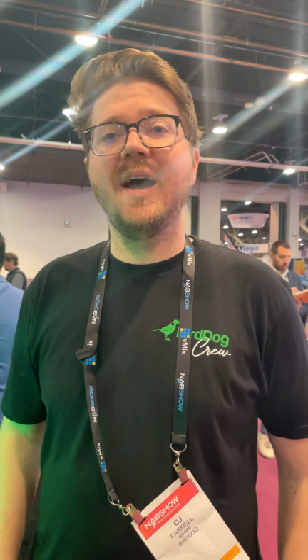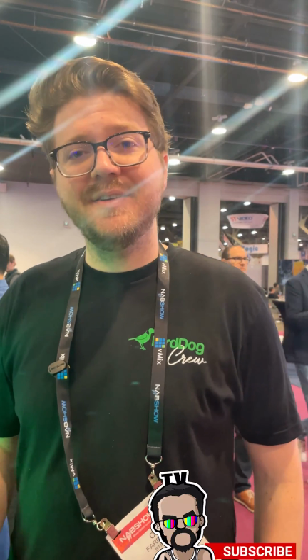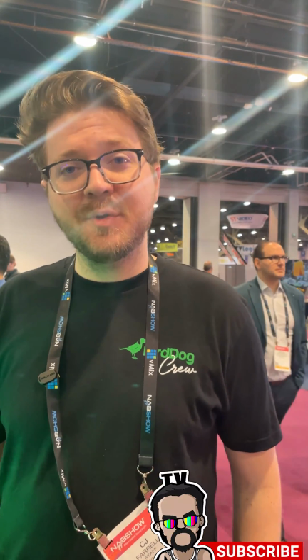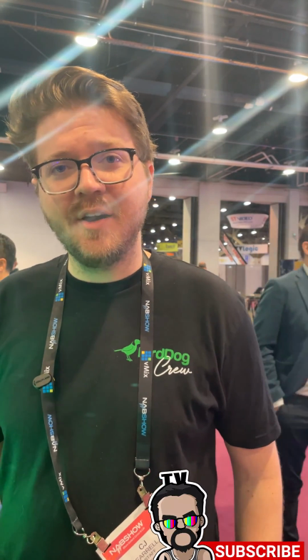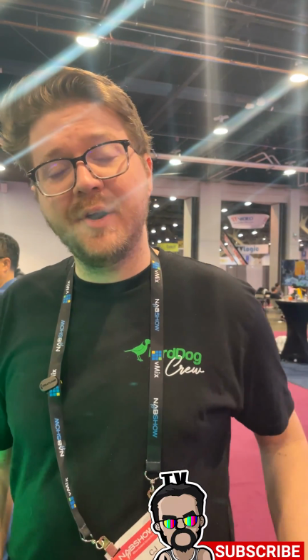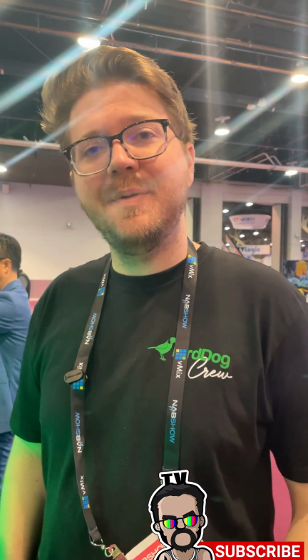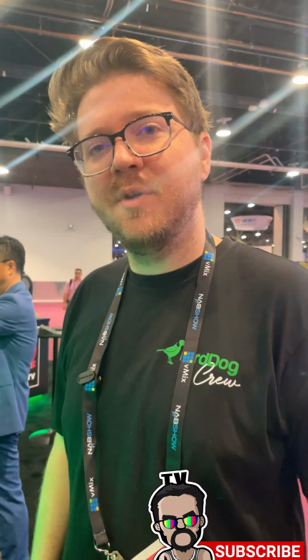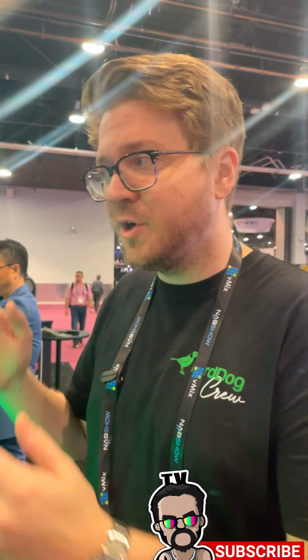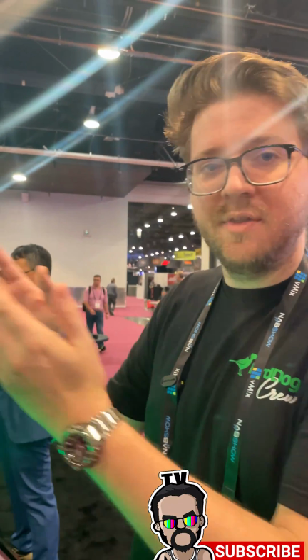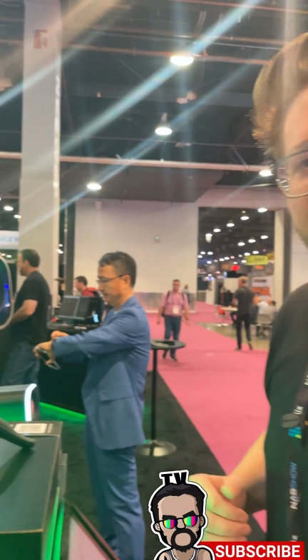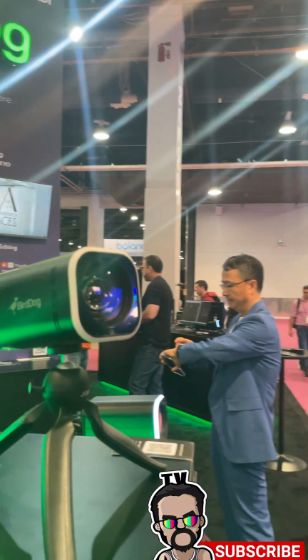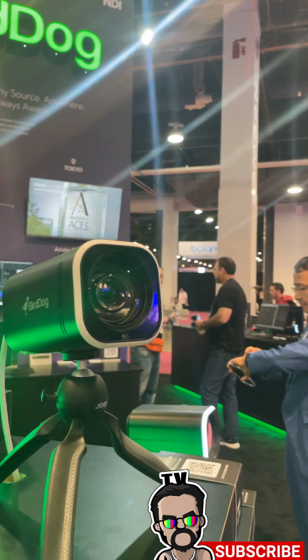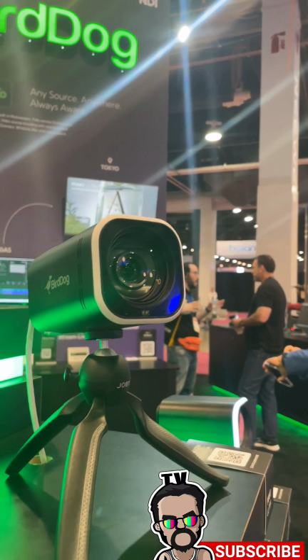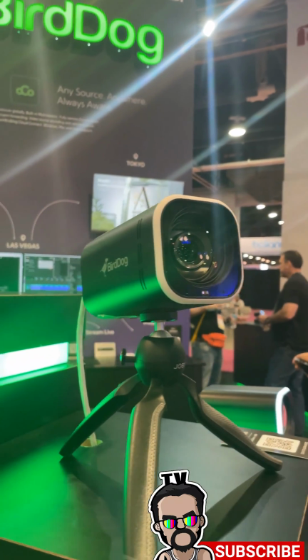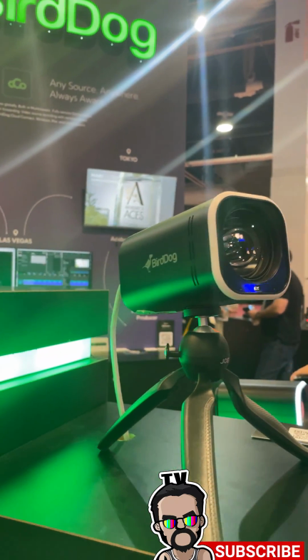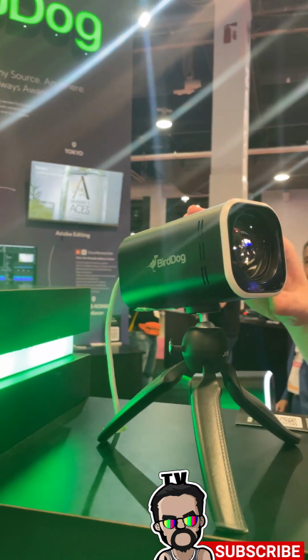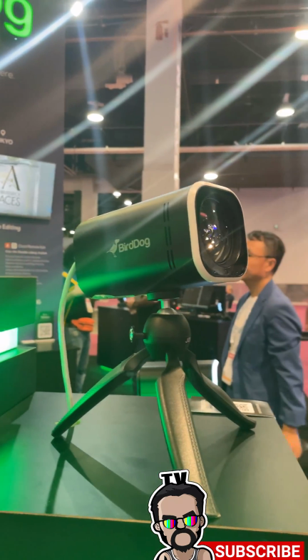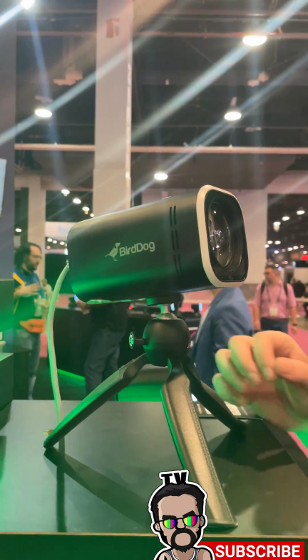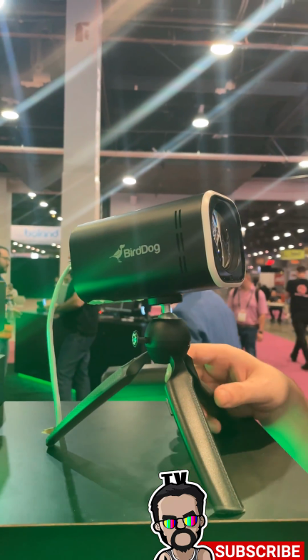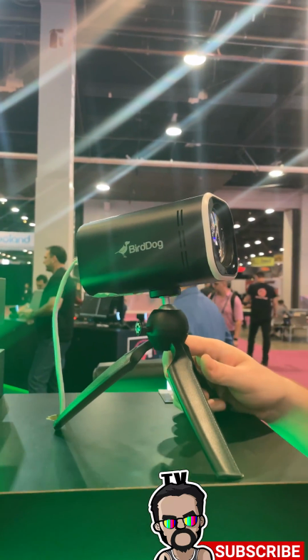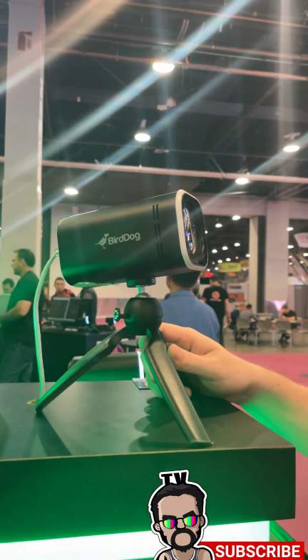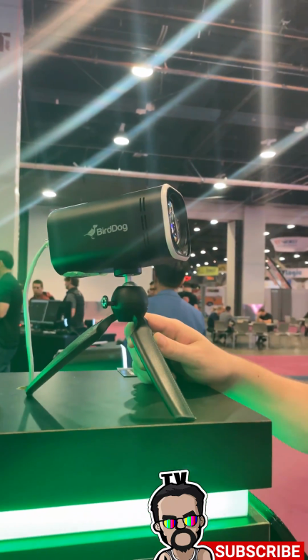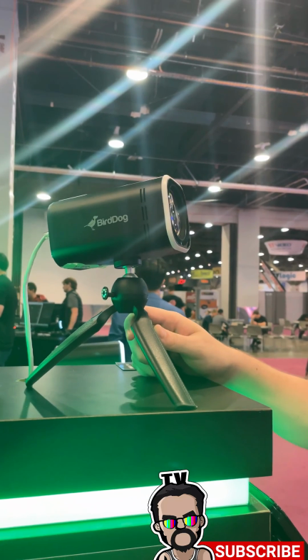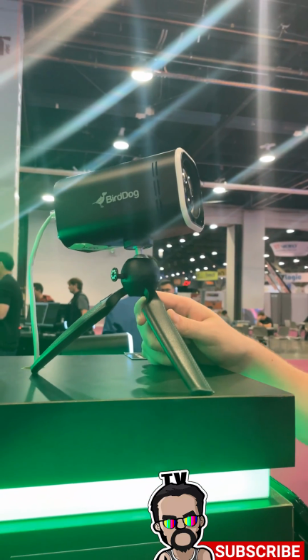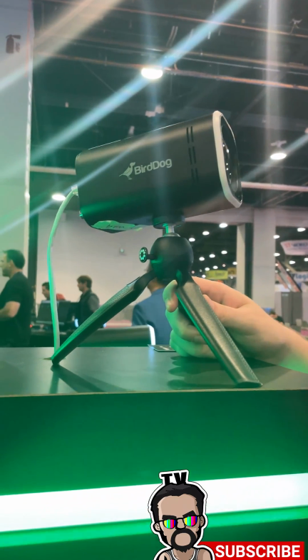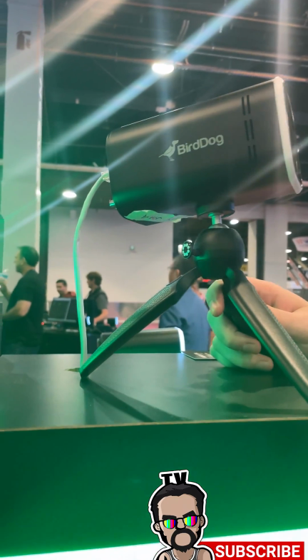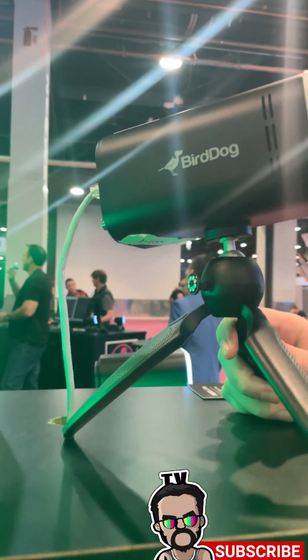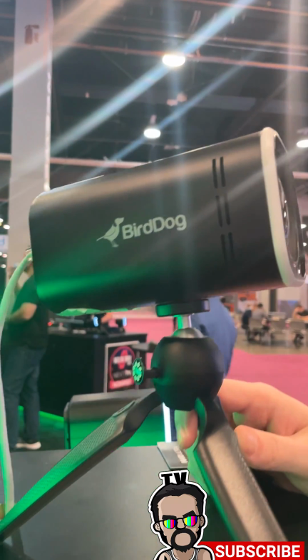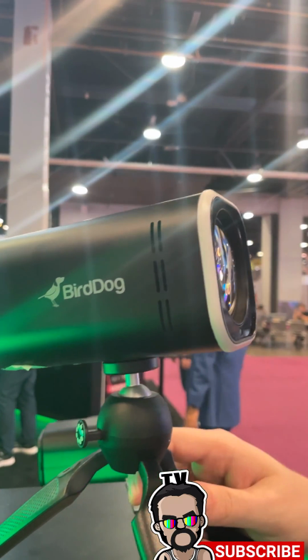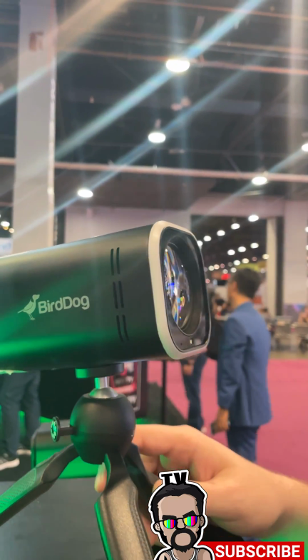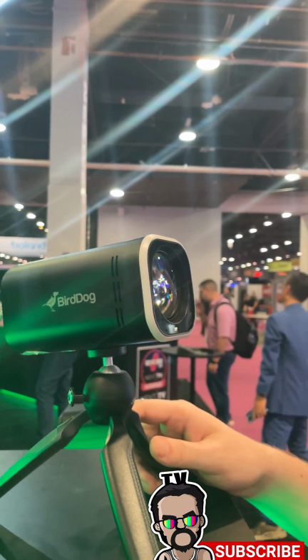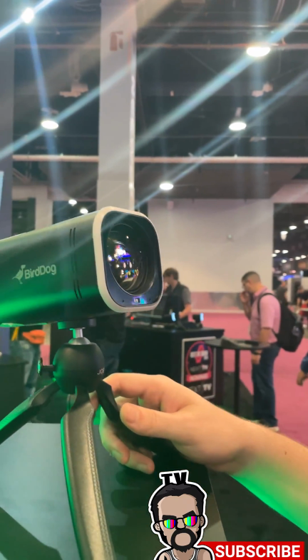Hi, it's CJ with BirdDog. We're here at NAB 2024 showing you the brand new Mach-E and Mach-E Ultra. This is our new box camera starting at $1,300 US. It comes in a 12x or 20x optical zoom depending on what field of view you want.